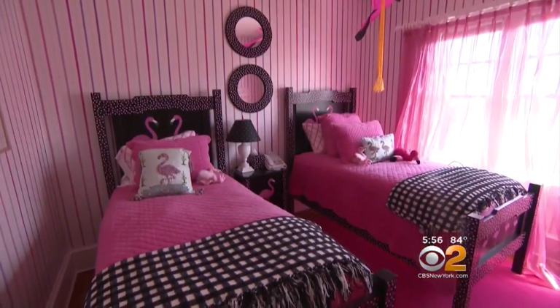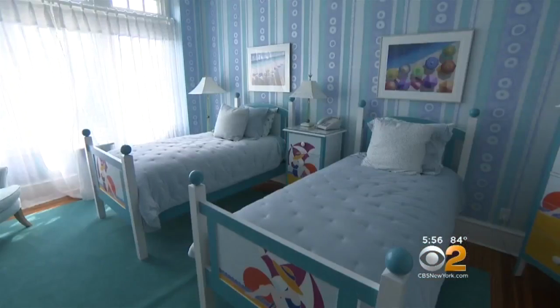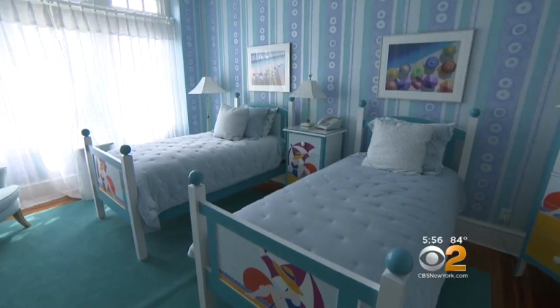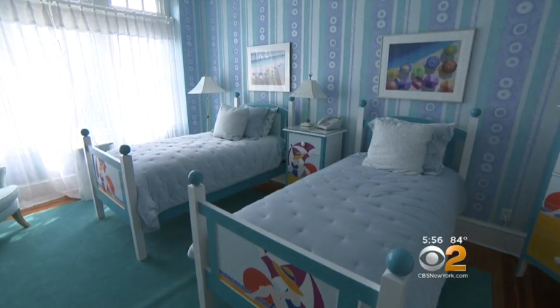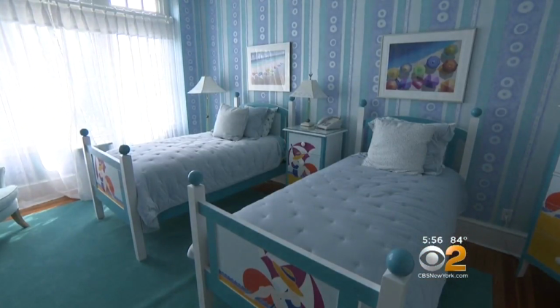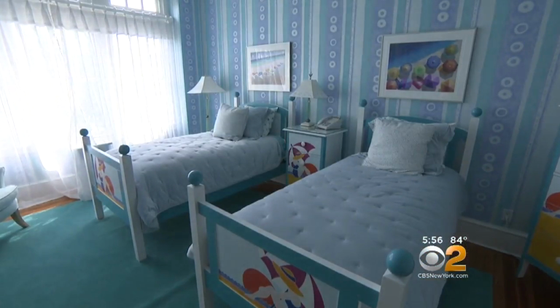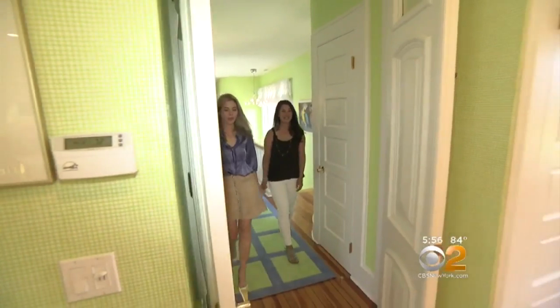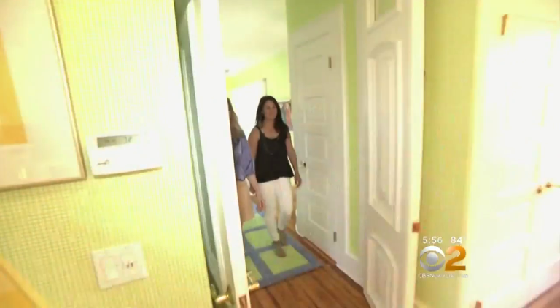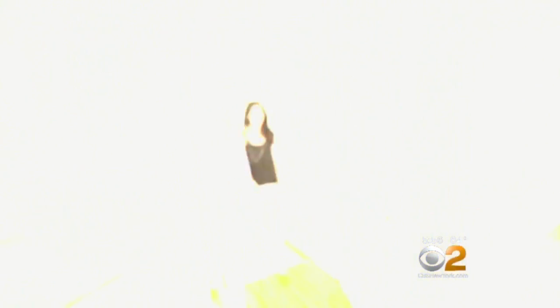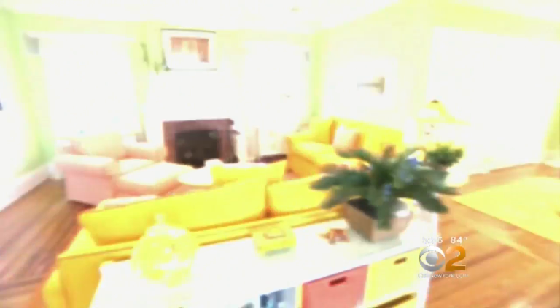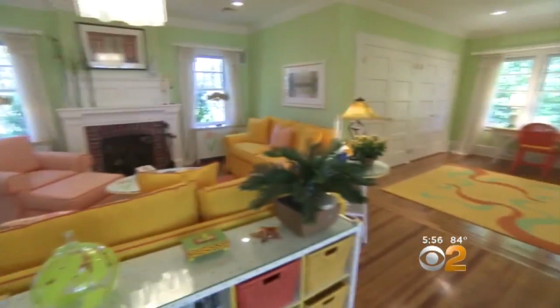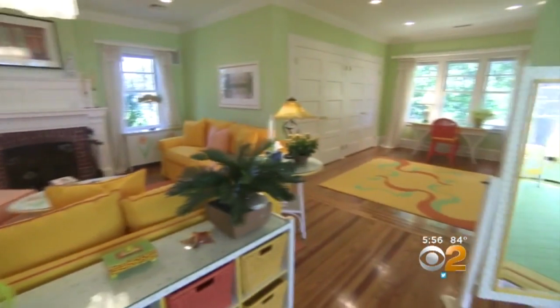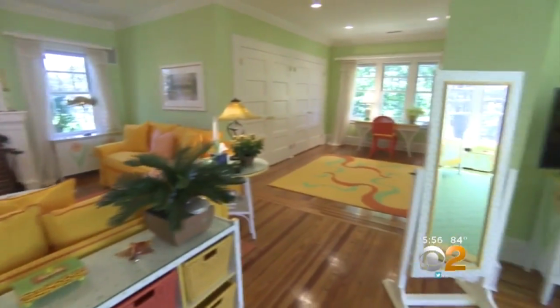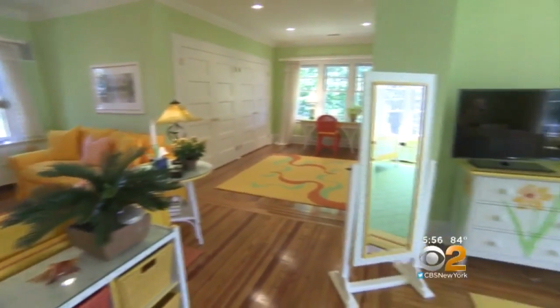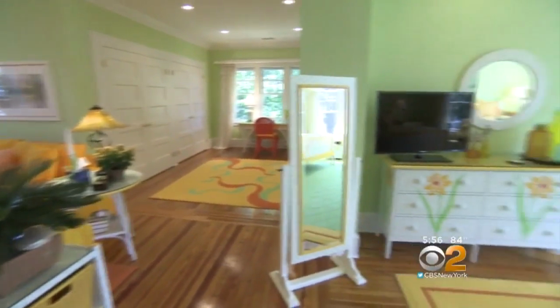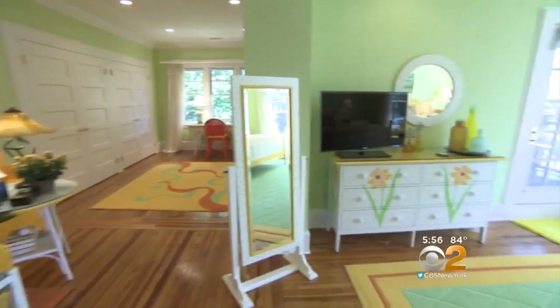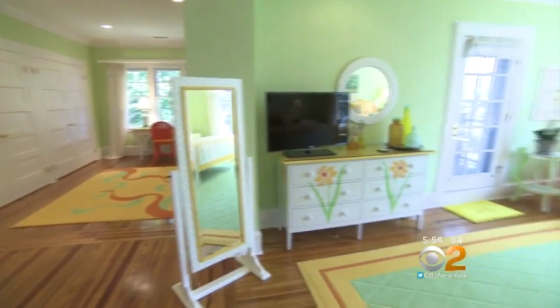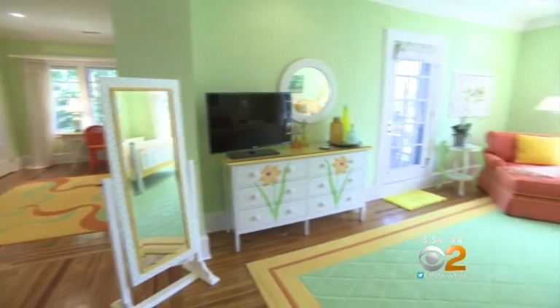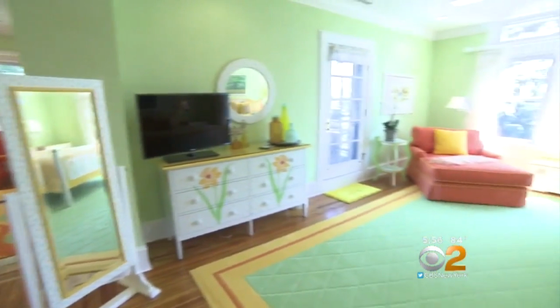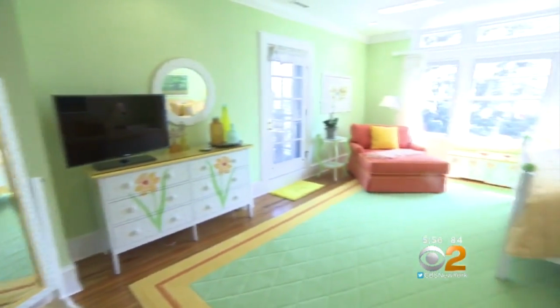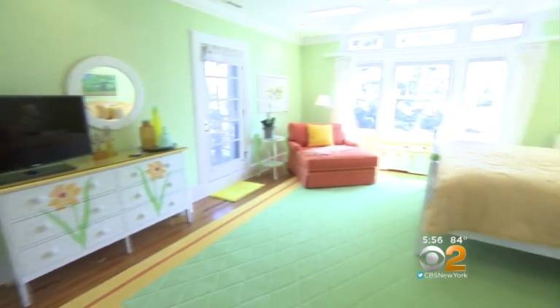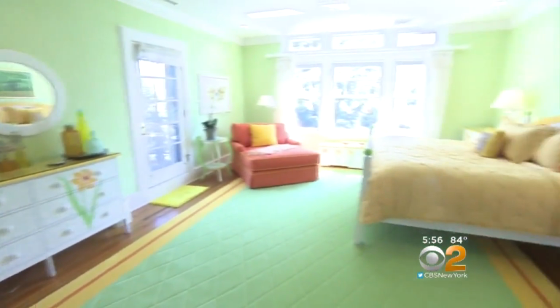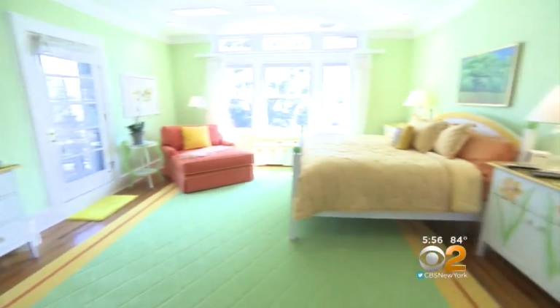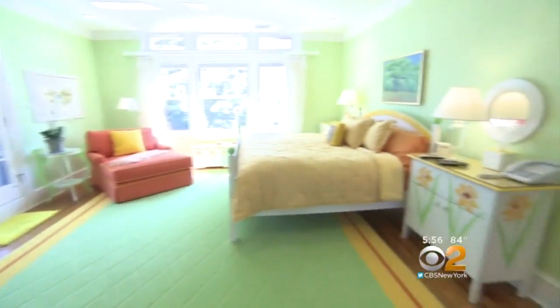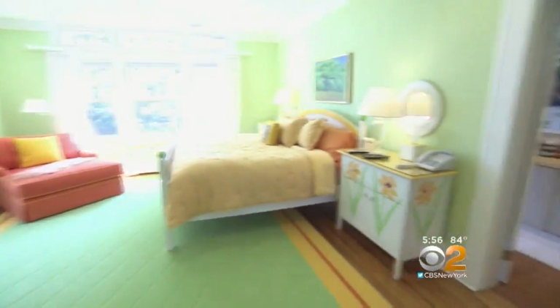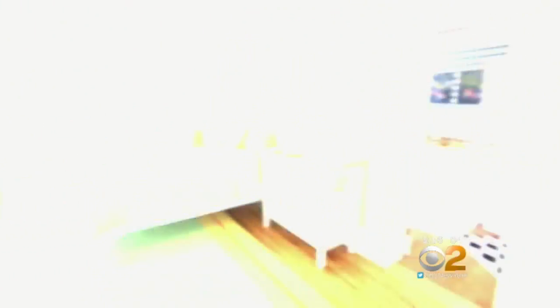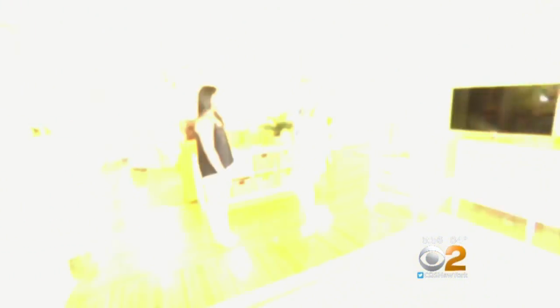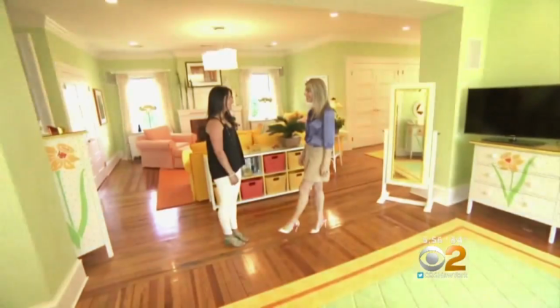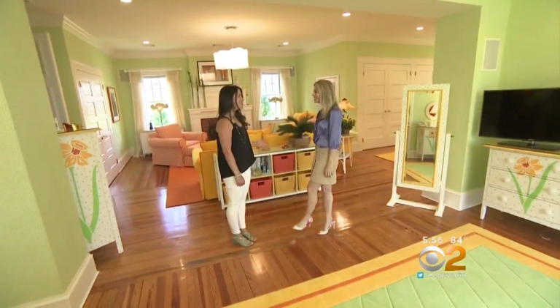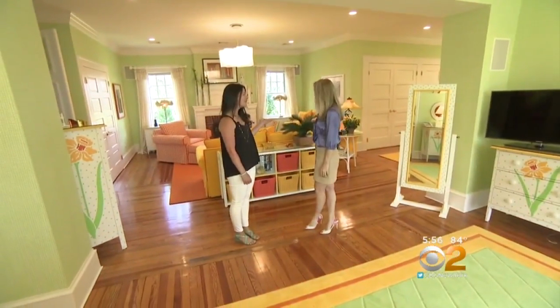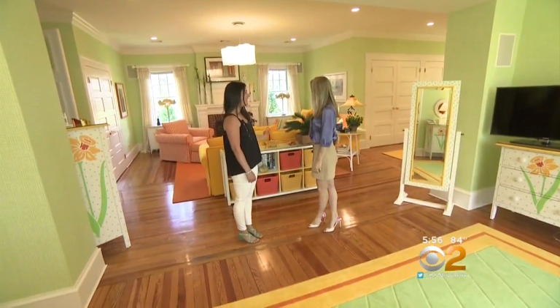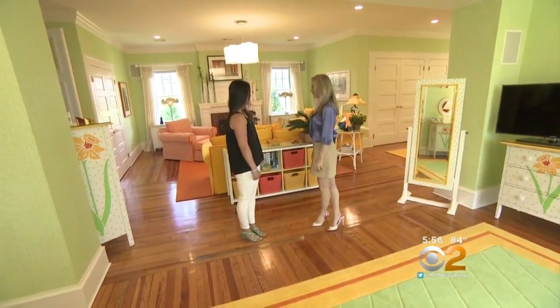Upstairs there are 10 bedrooms. This is the master suite, which includes a living room and a dressing room. The color scheme is like an orange burst or a lemon zest — and she completely nailed it.